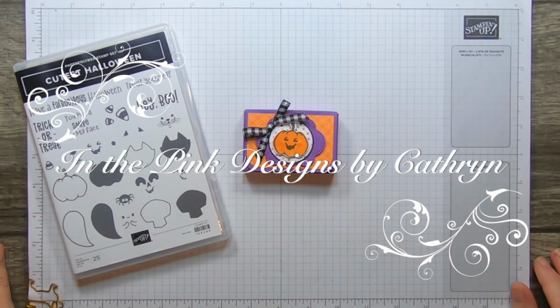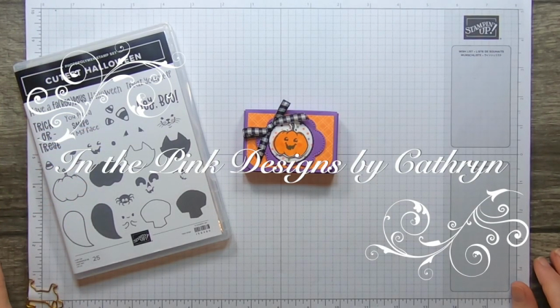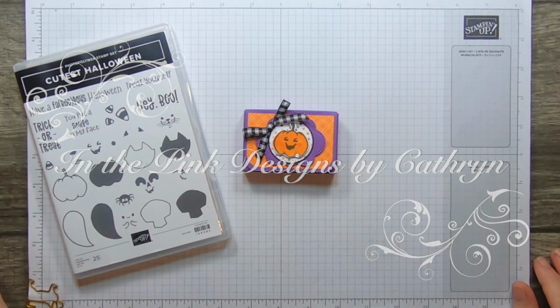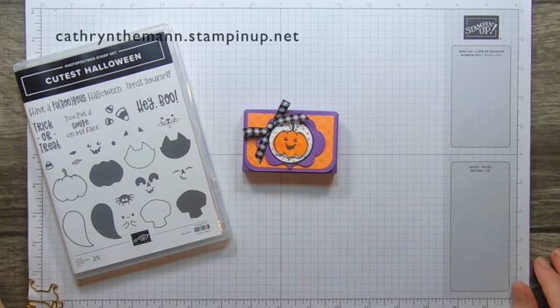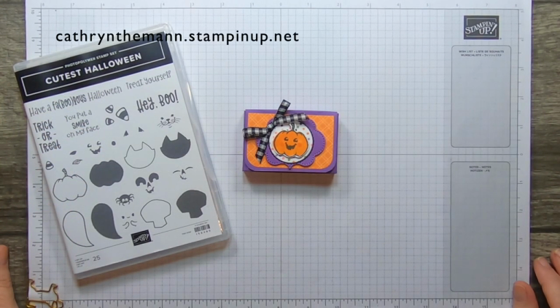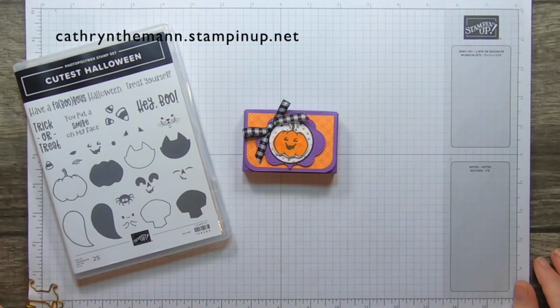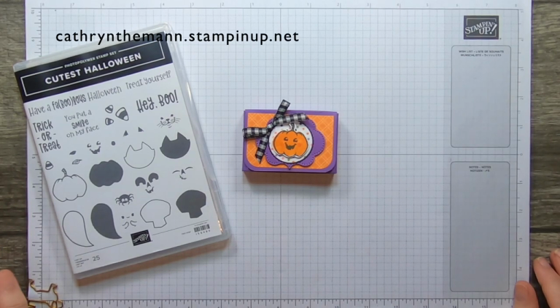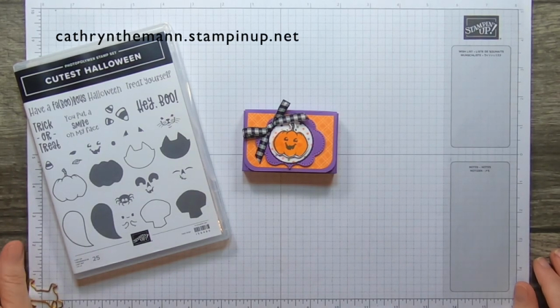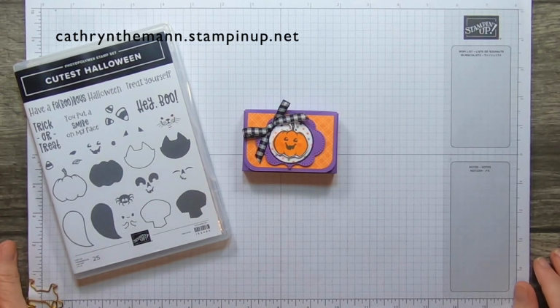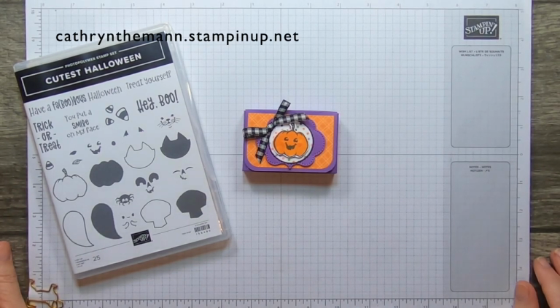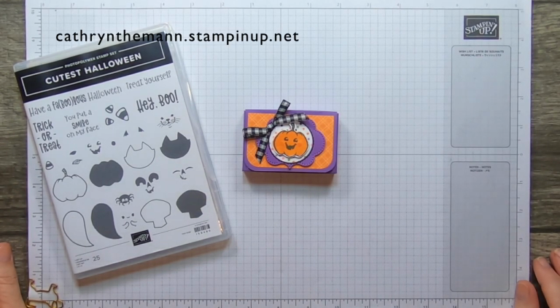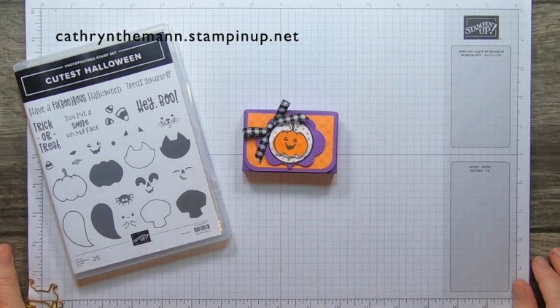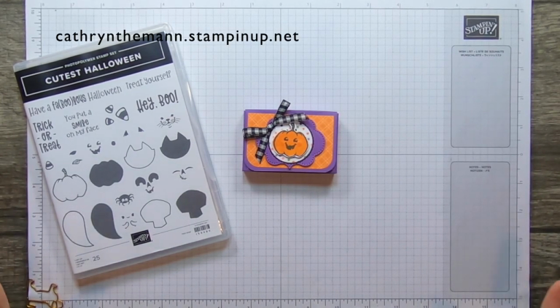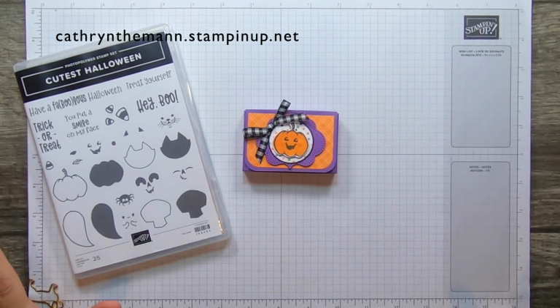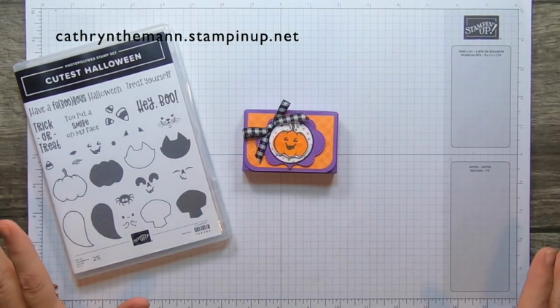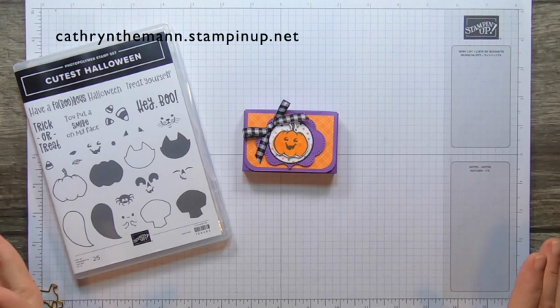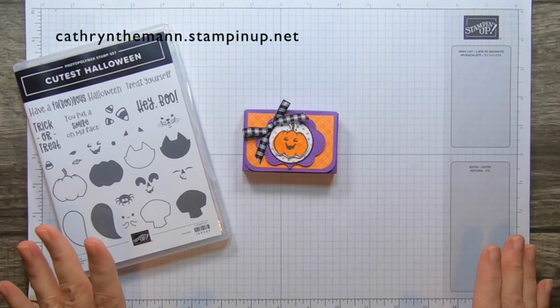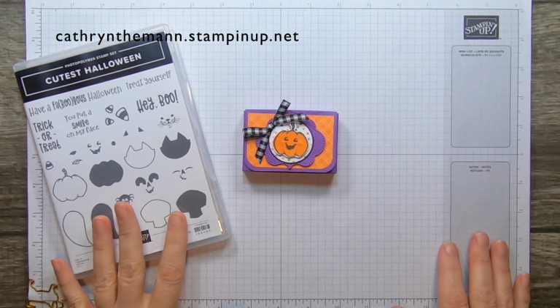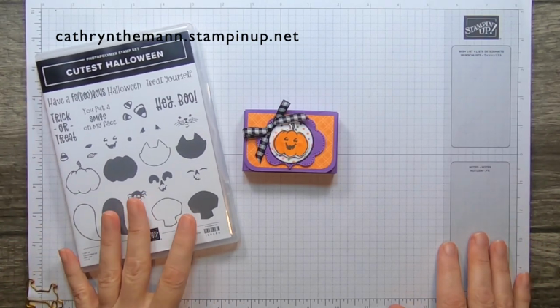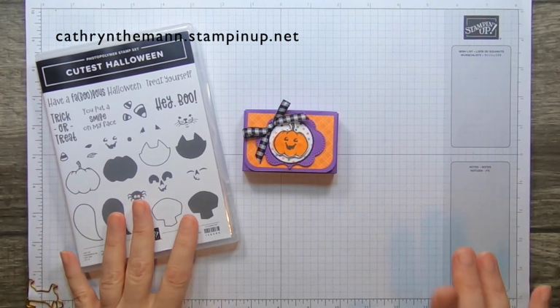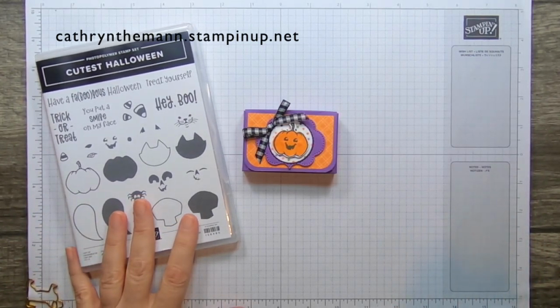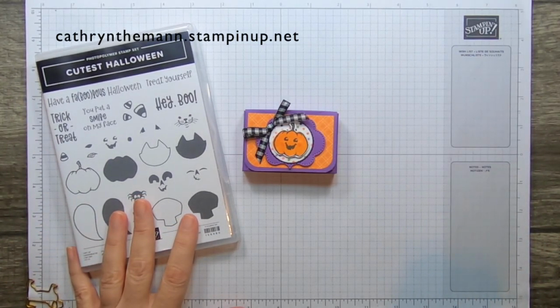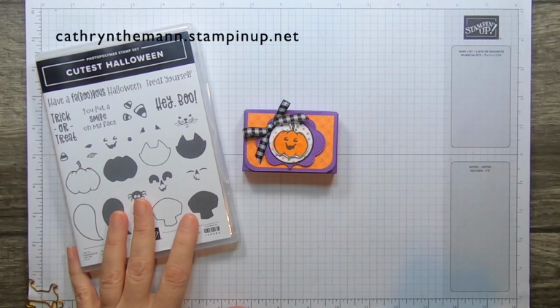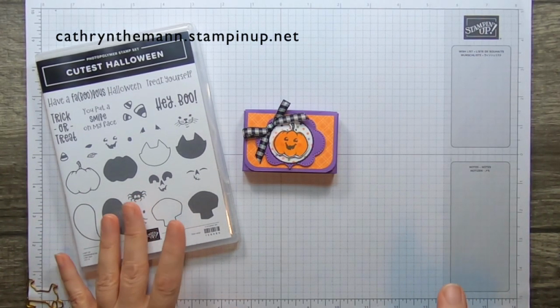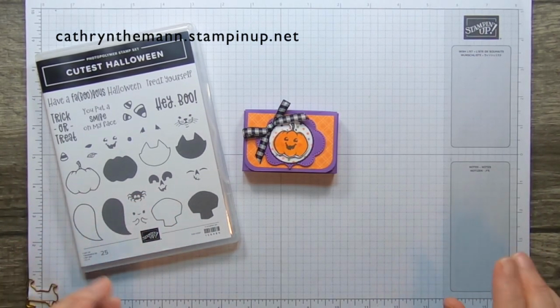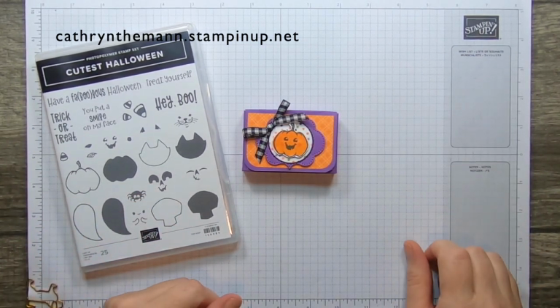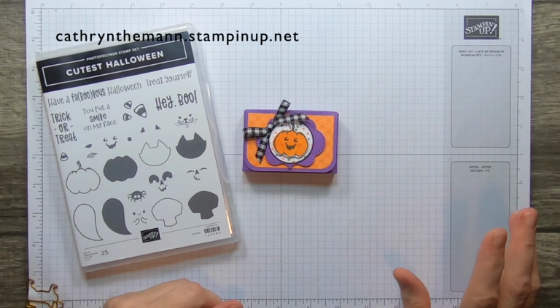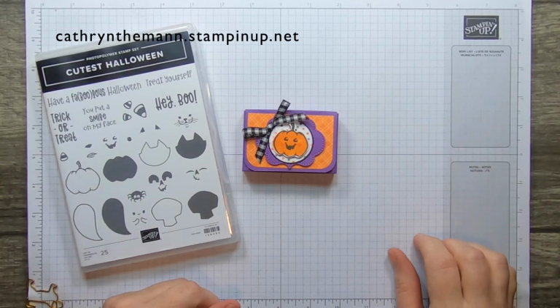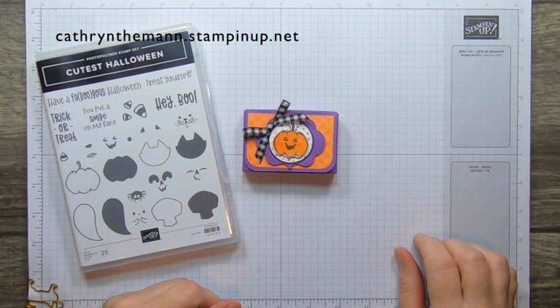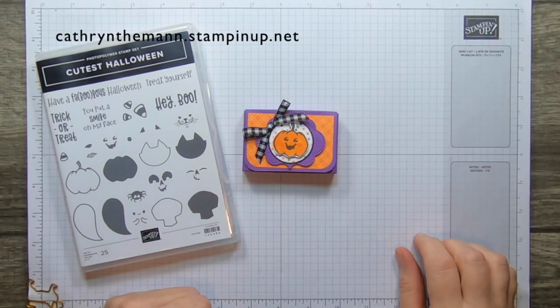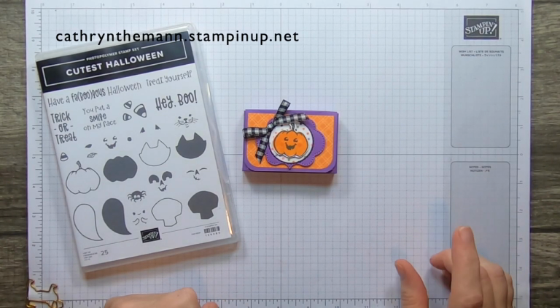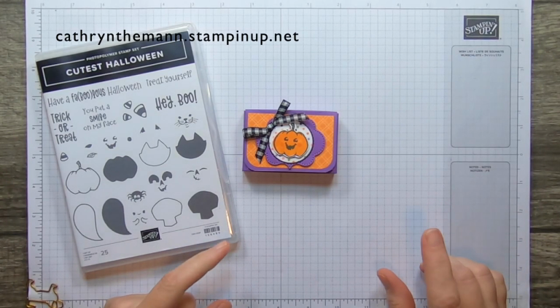Hi everybody, it's Katherine from In The Pink Designs. I'm an independent Stampin' Up! demonstrator. Everything that I use today you can purchase from Stampin' Up! through me at the address at the top of the screen. And if you're new here, hello and thank you for watching and please subscribe.